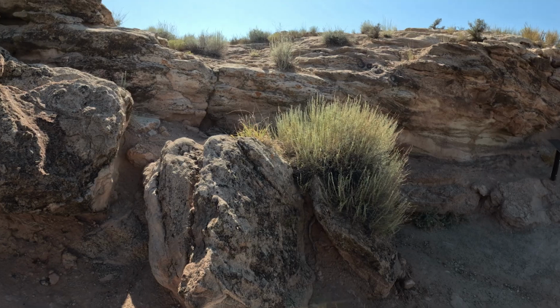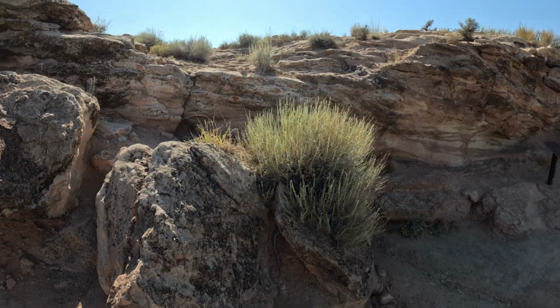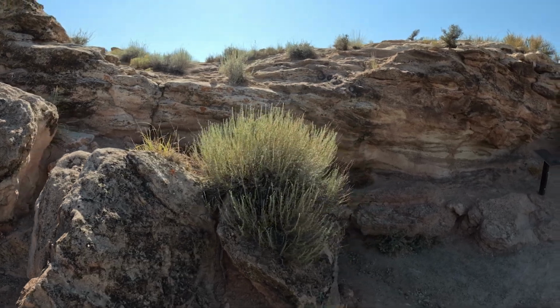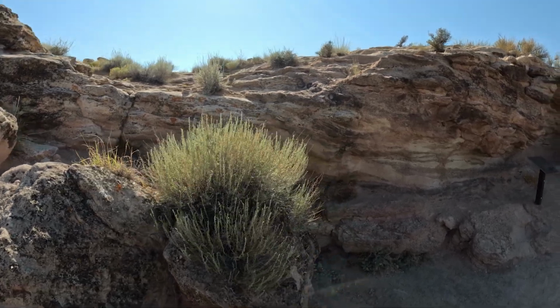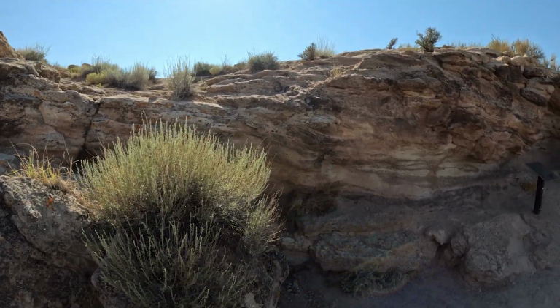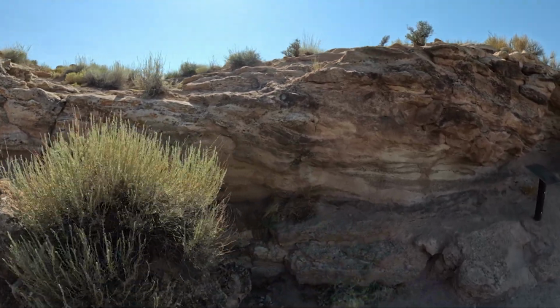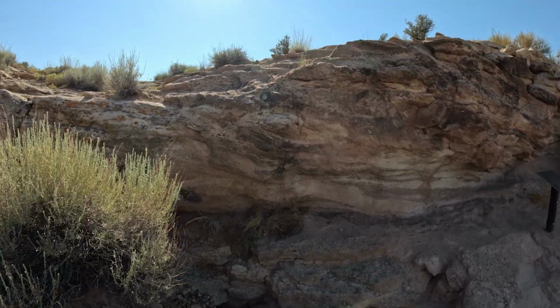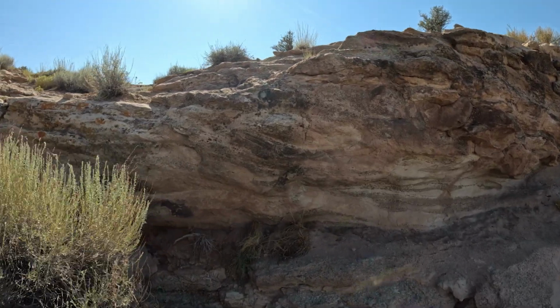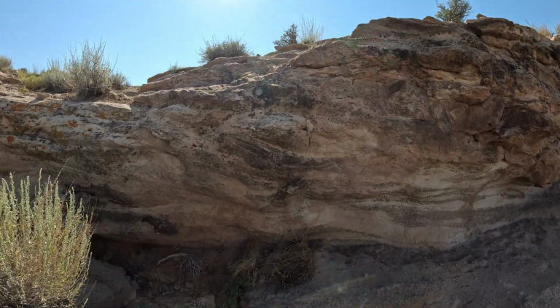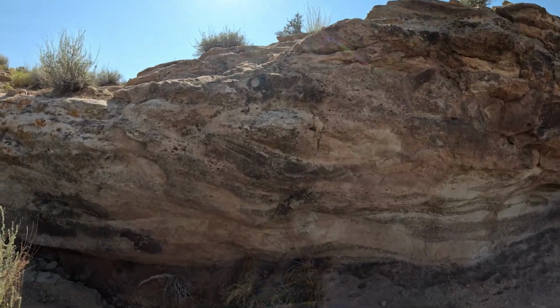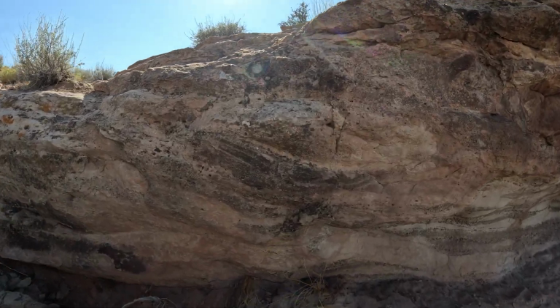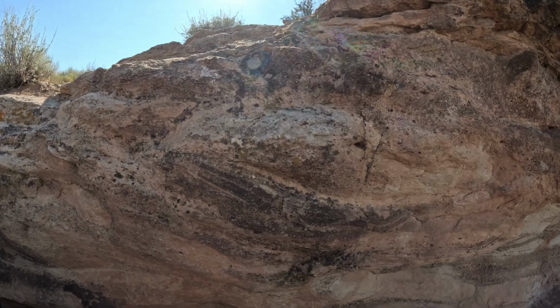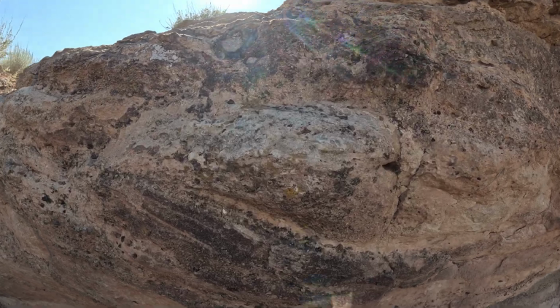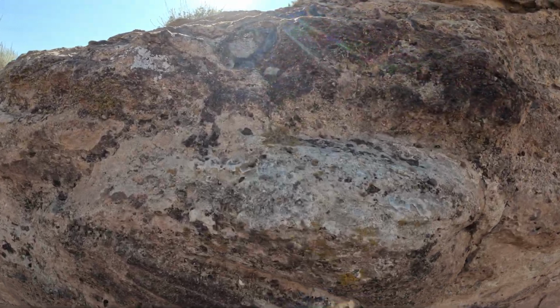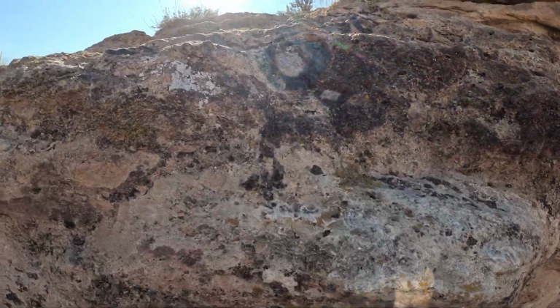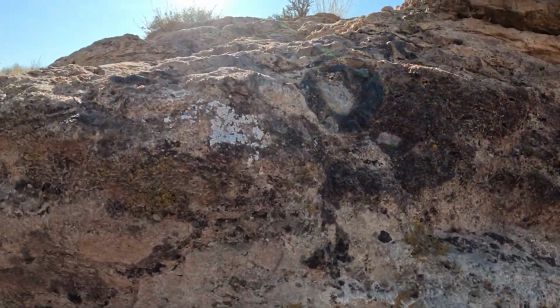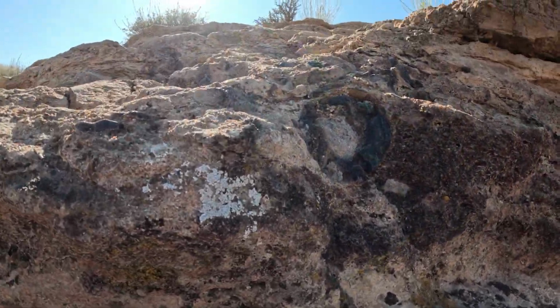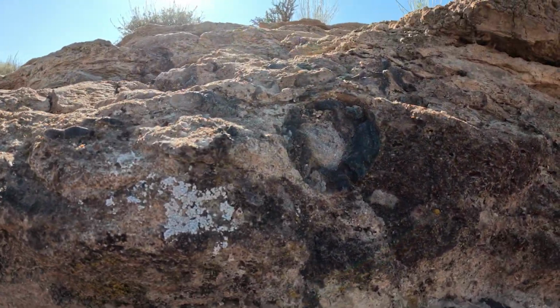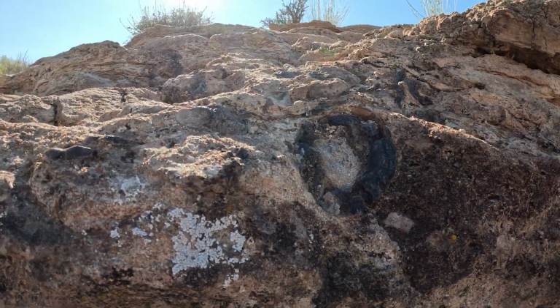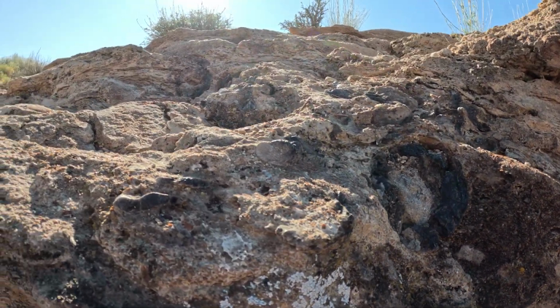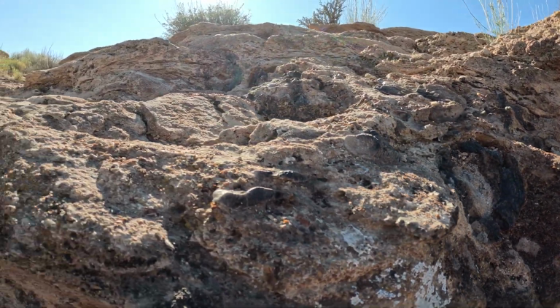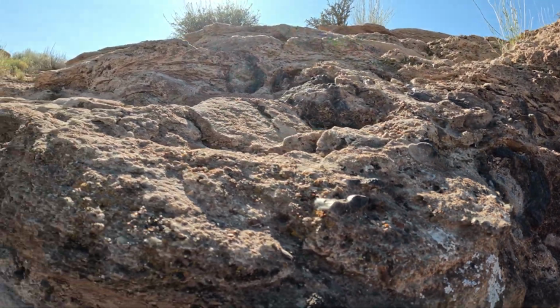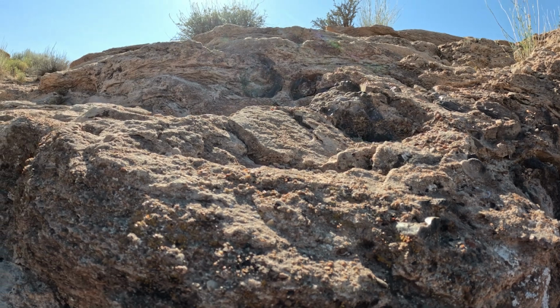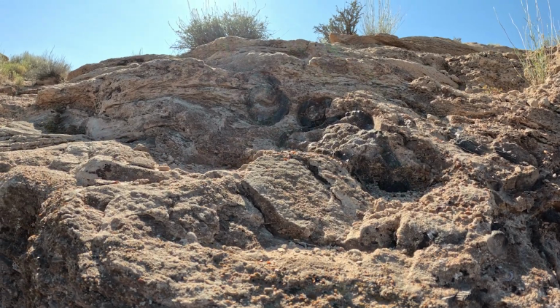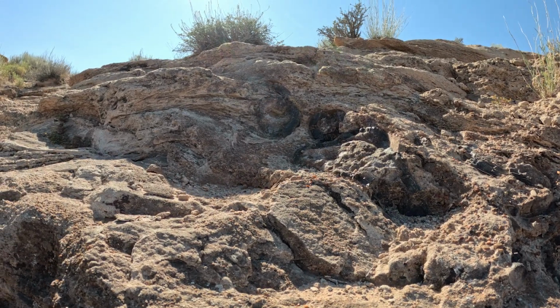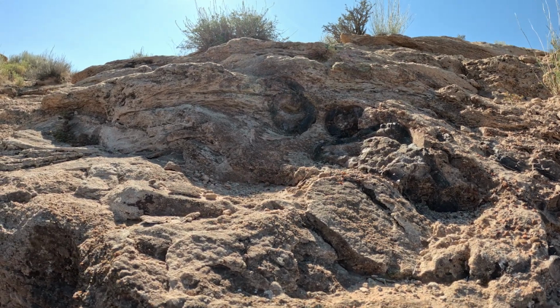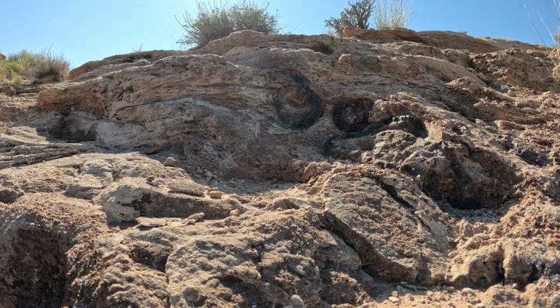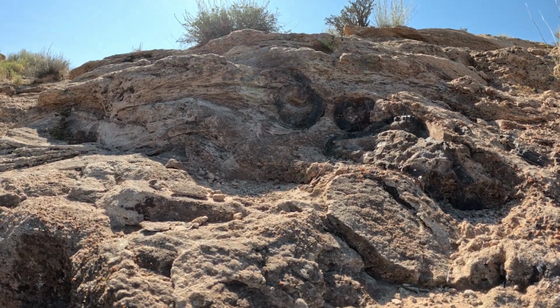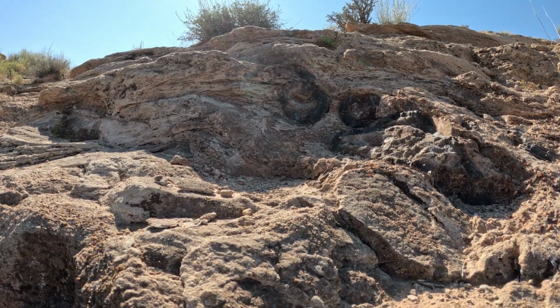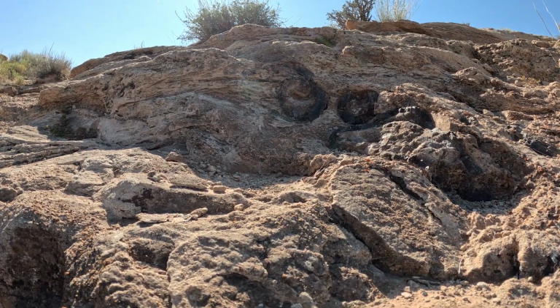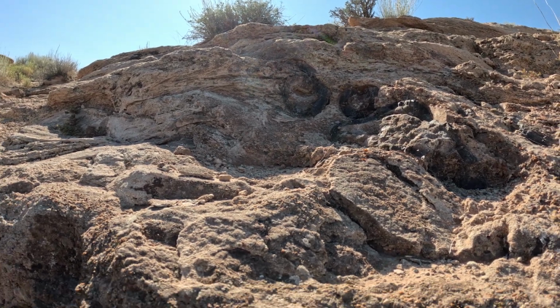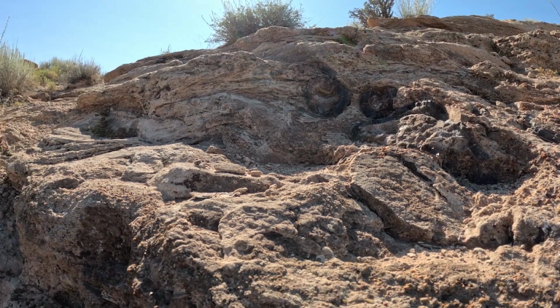Now this is what most people are going to be interested by, and this is probably one of the coolest parts for me. Here are a ton of hind leg elements of Allosaurus, including a femur, tibia, and metatarsals. They were spread all over the place.